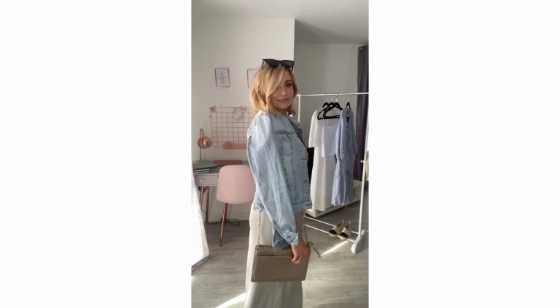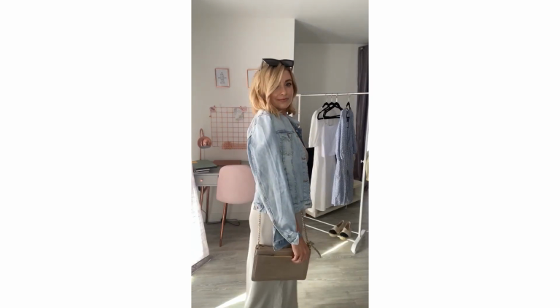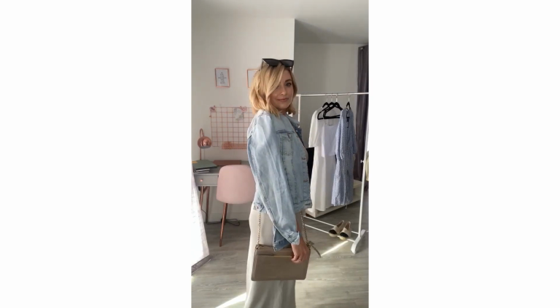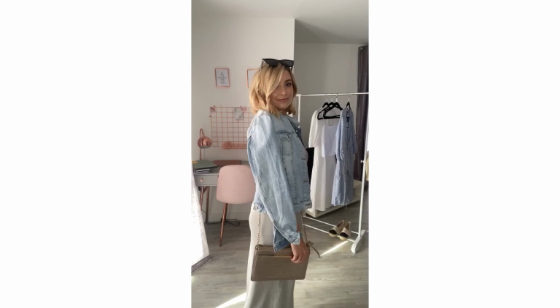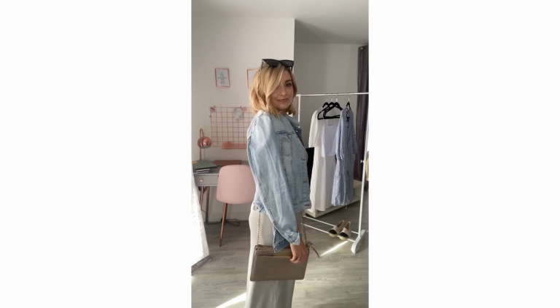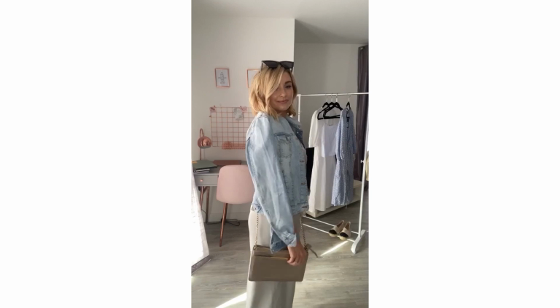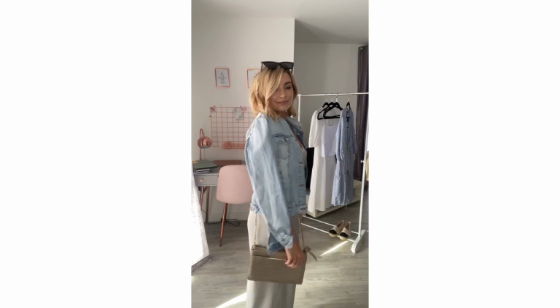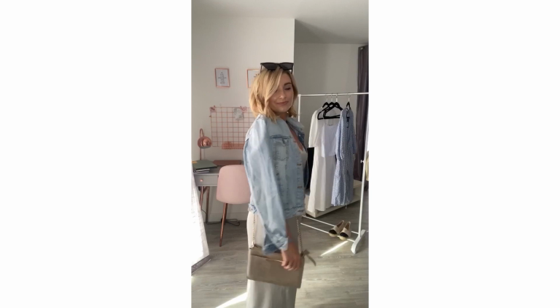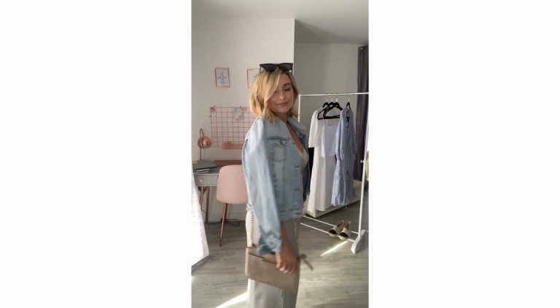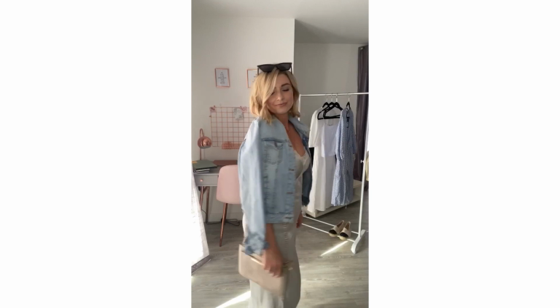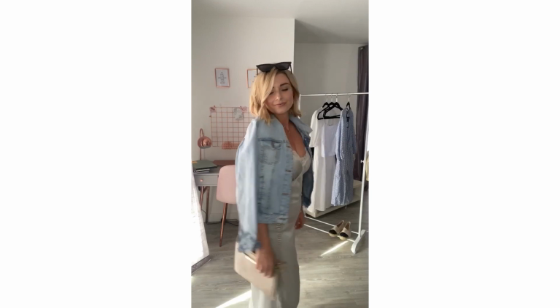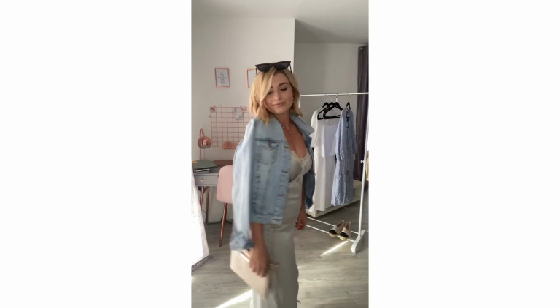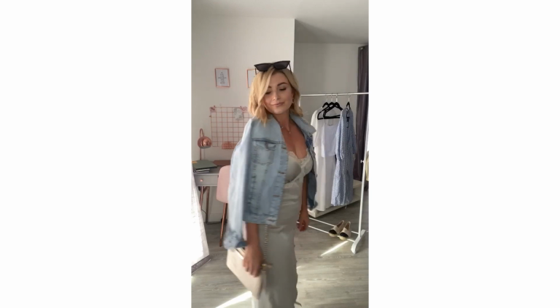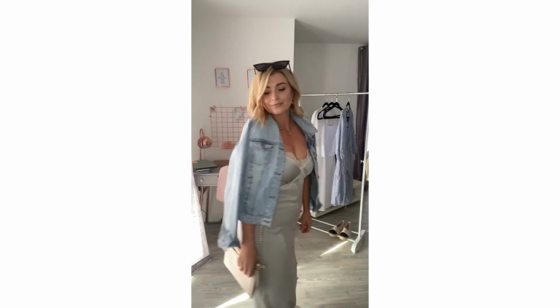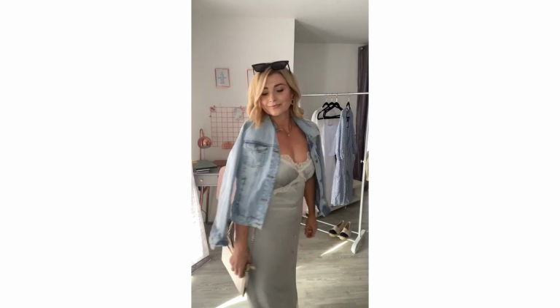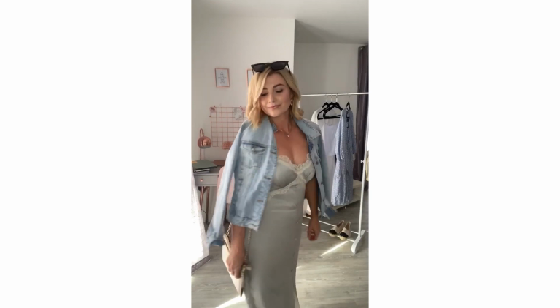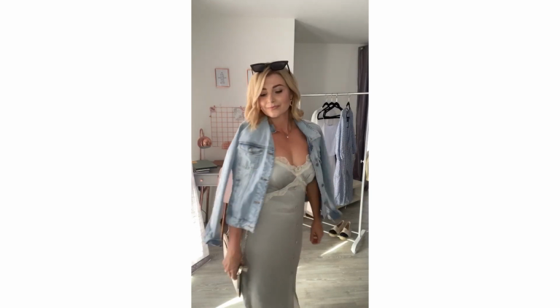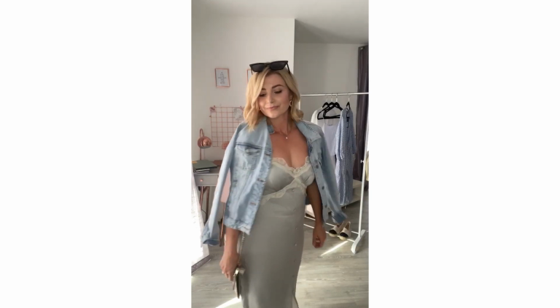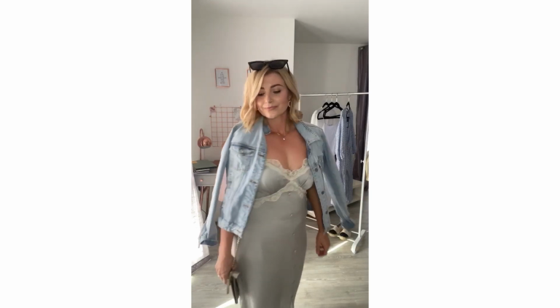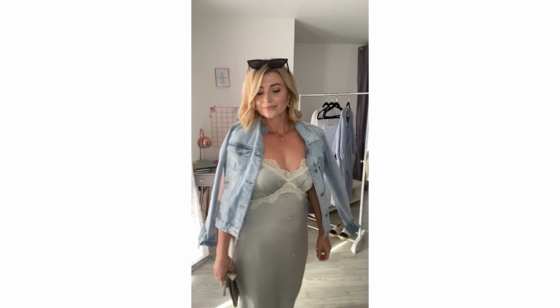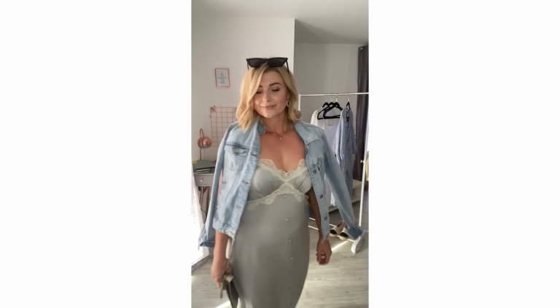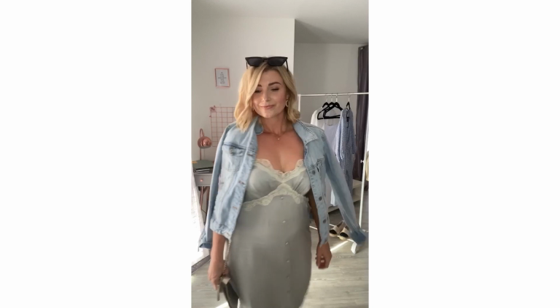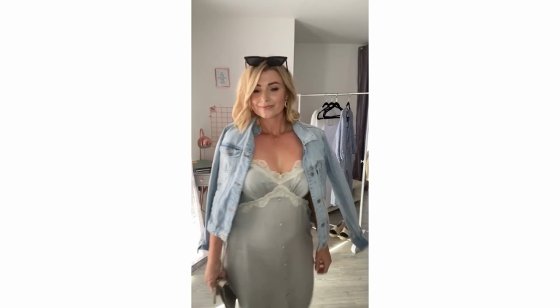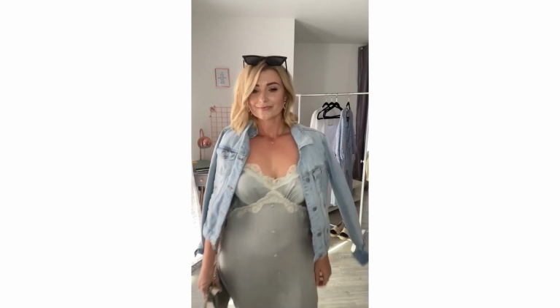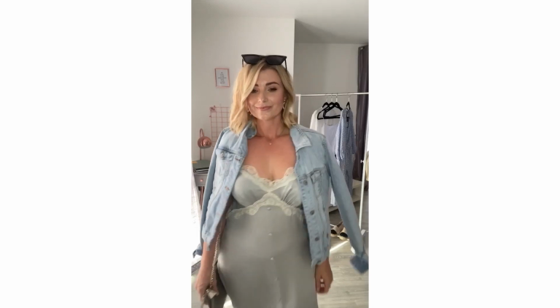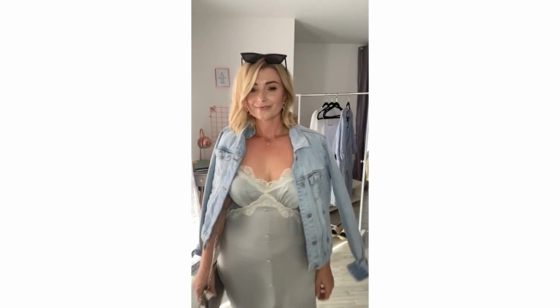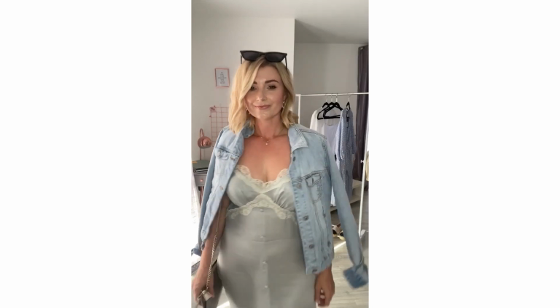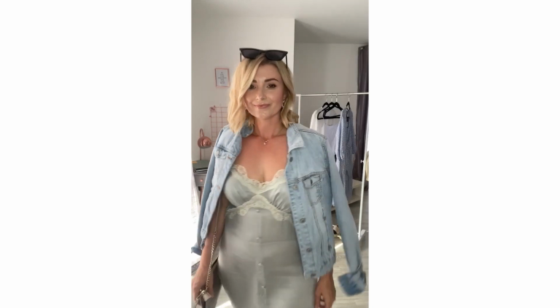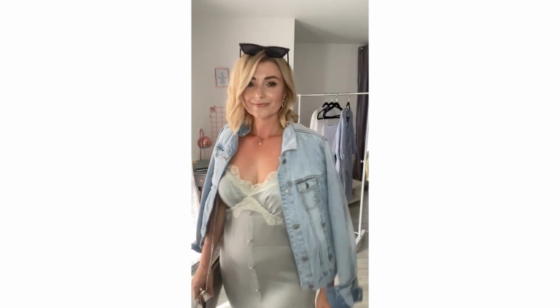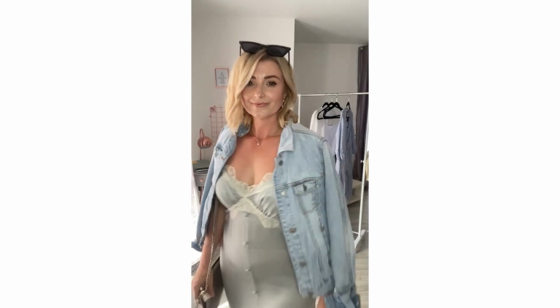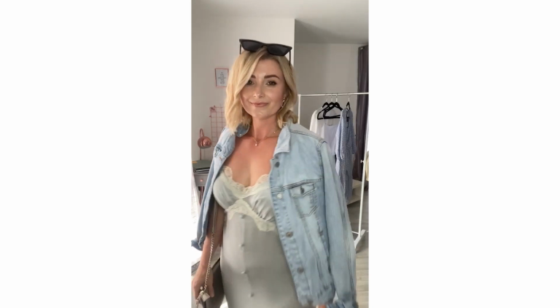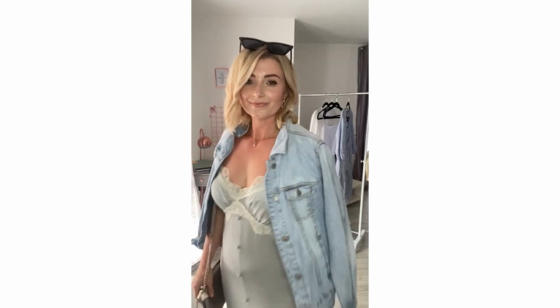I have to say this is one of my favourite looks to end with. I hope you enjoyed this video and I hope it gave you a little bit of inspiration from my favourite Primark picks.